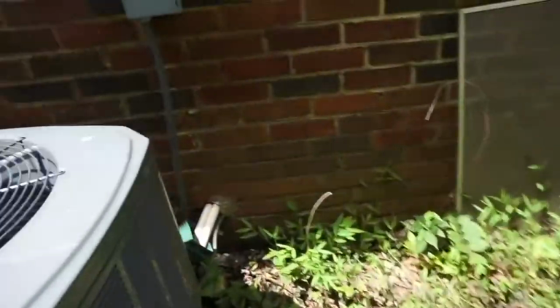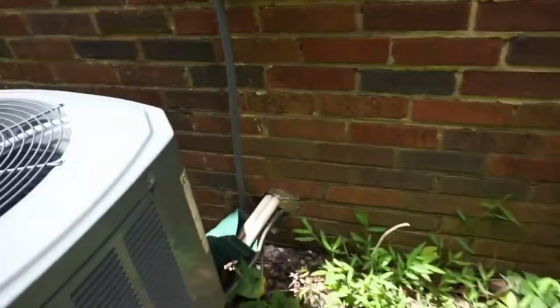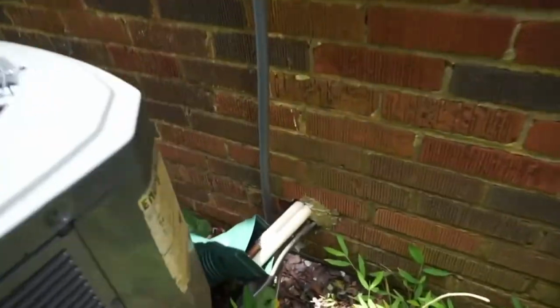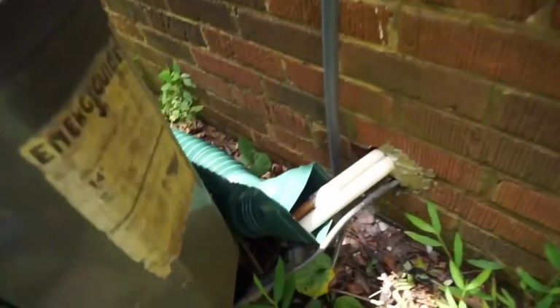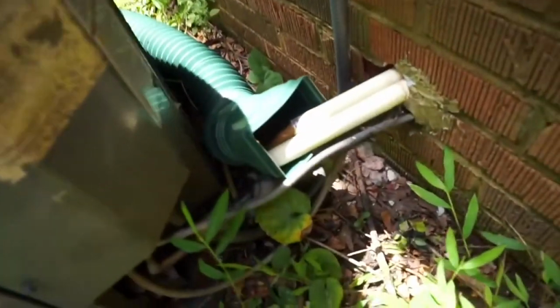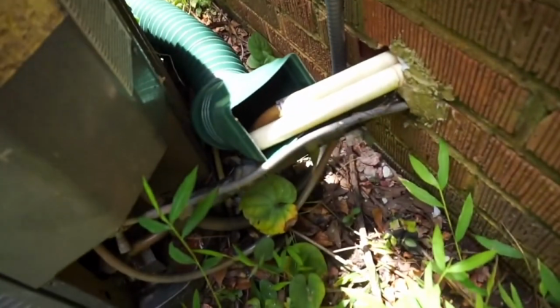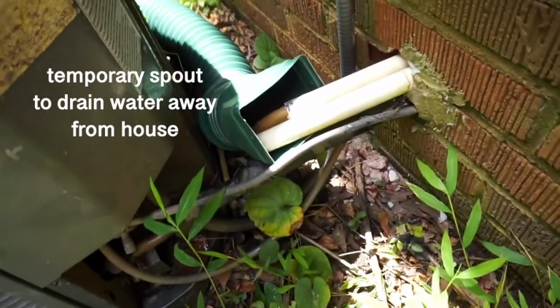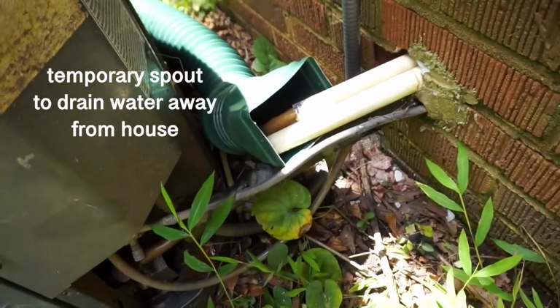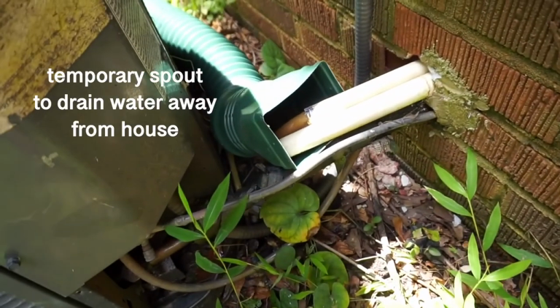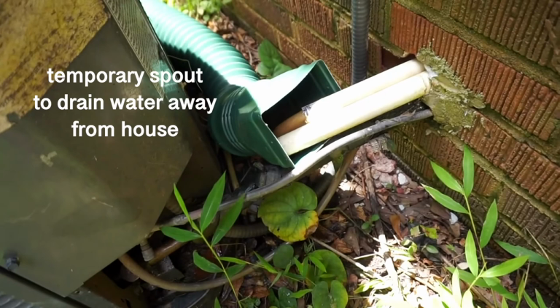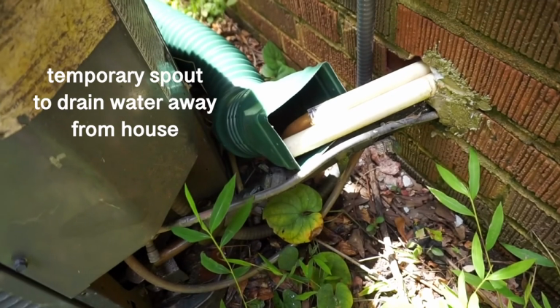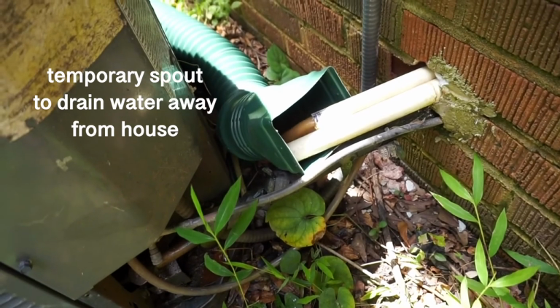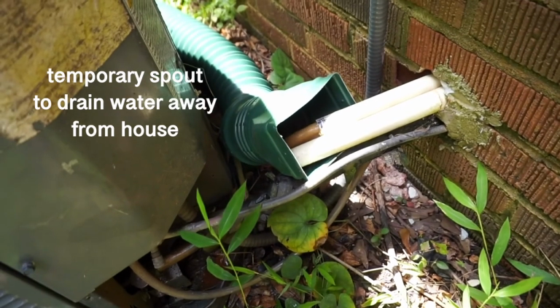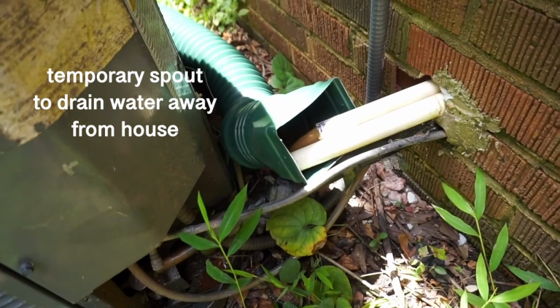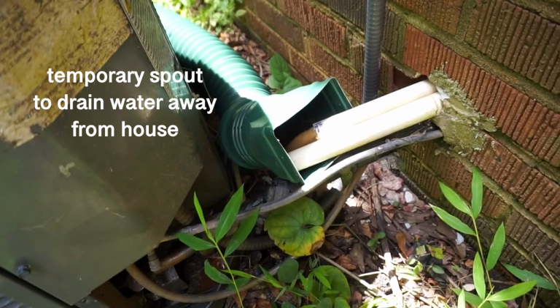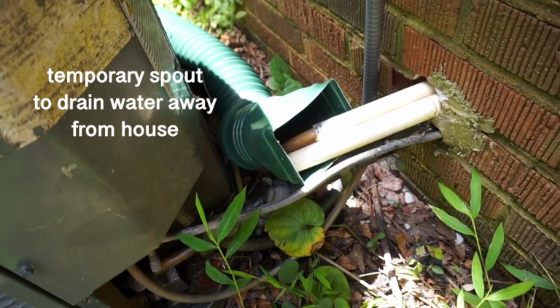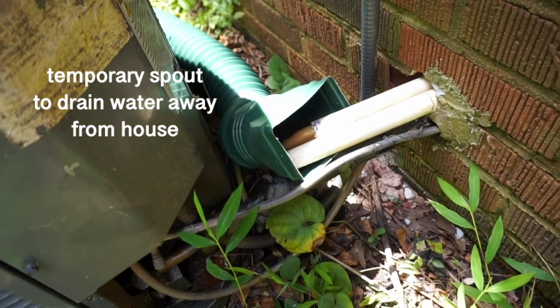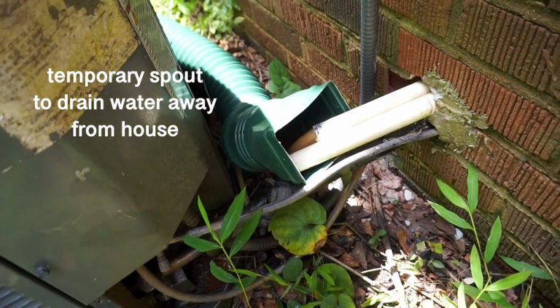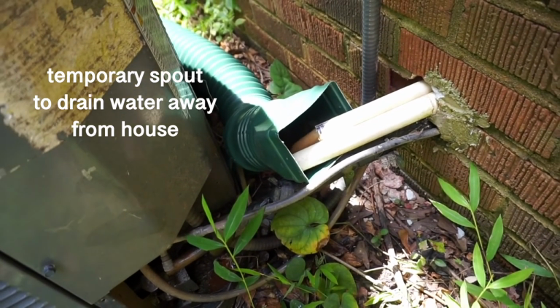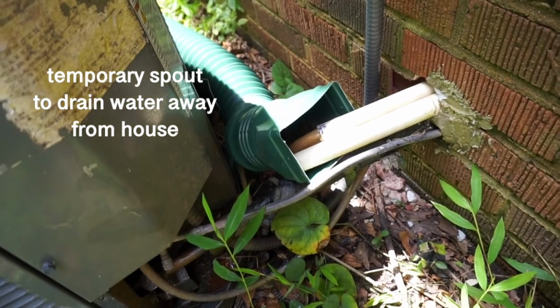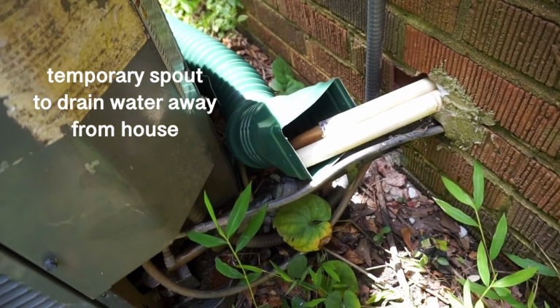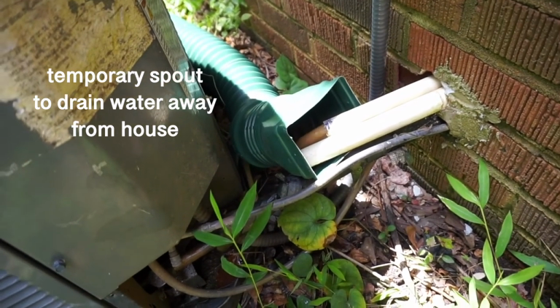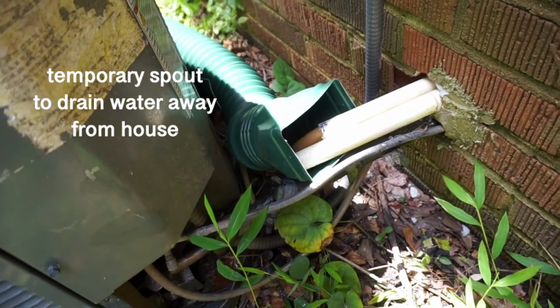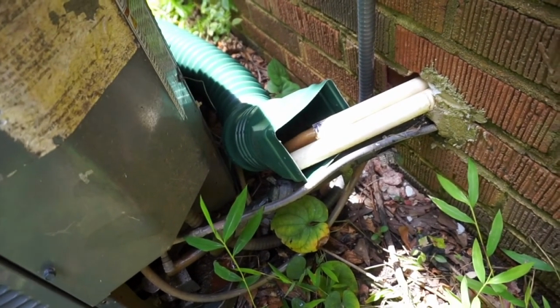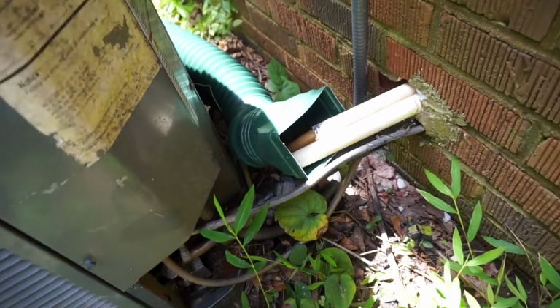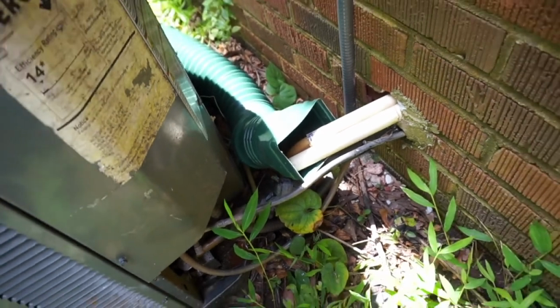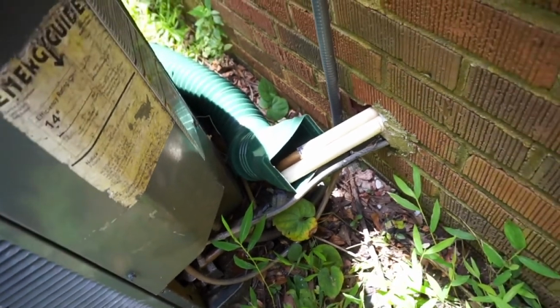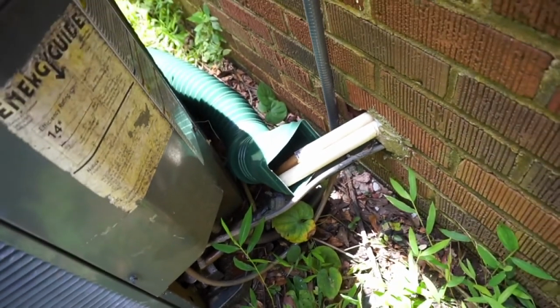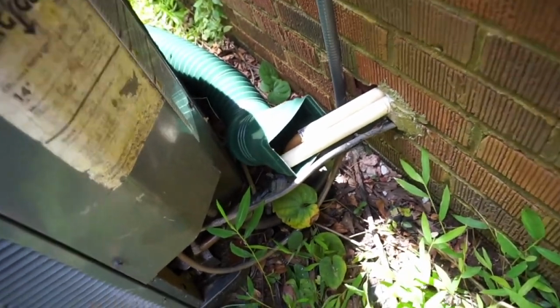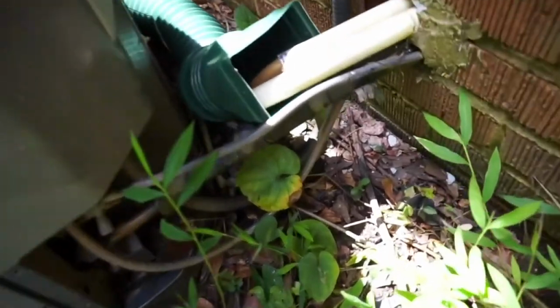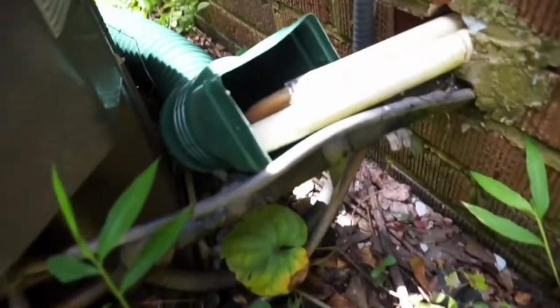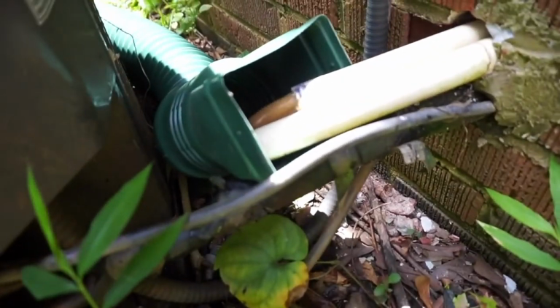Oh my gosh, look how much water is draining out! Holy crap — it's just spurting out.